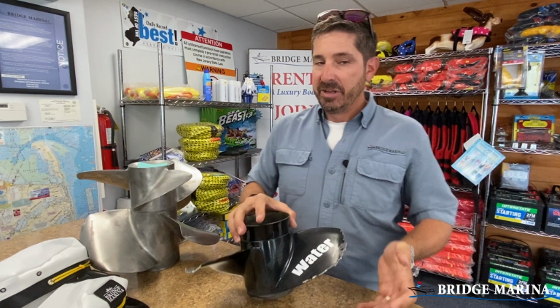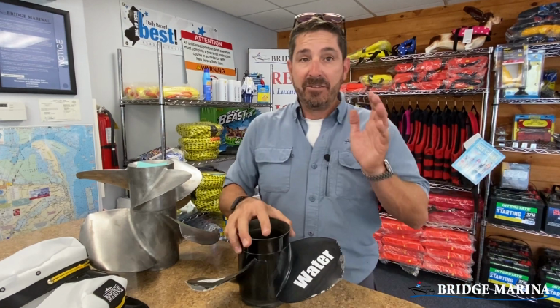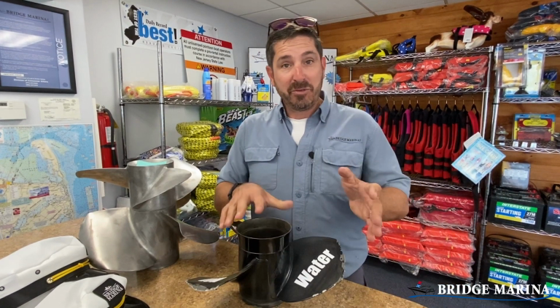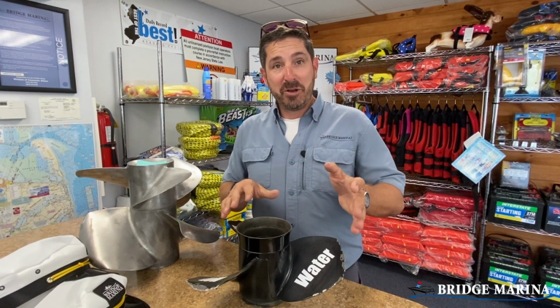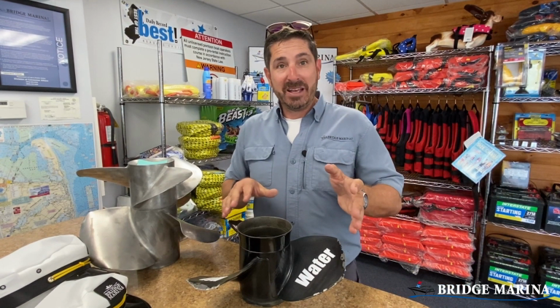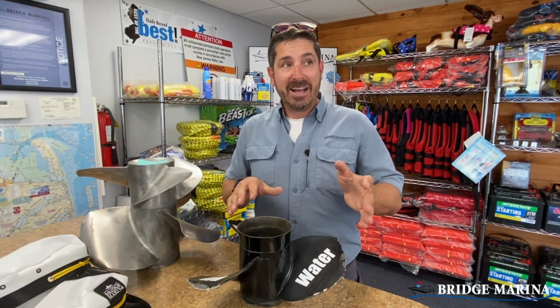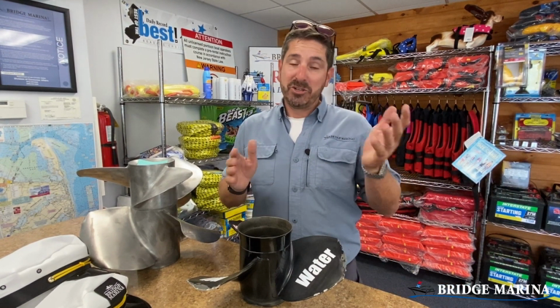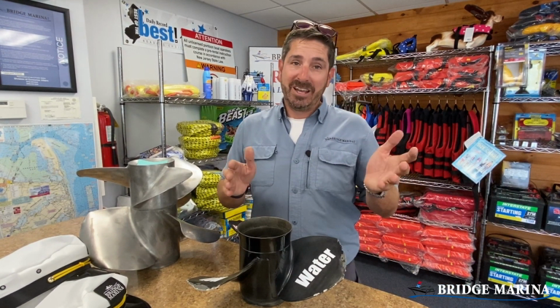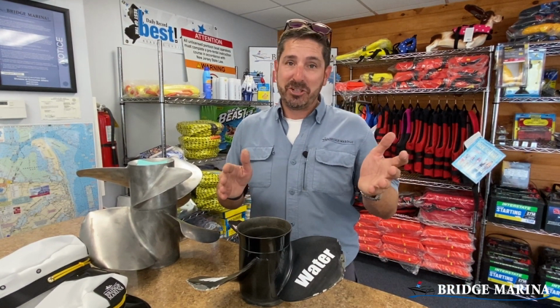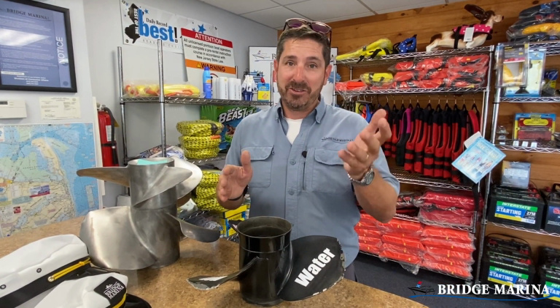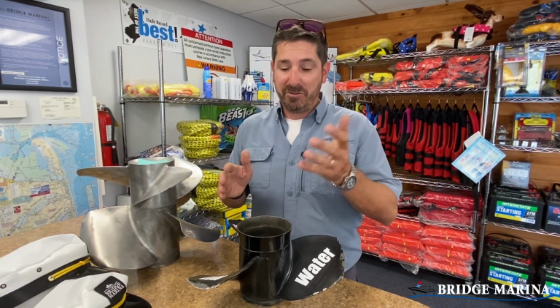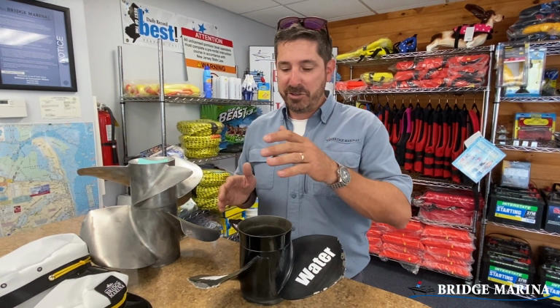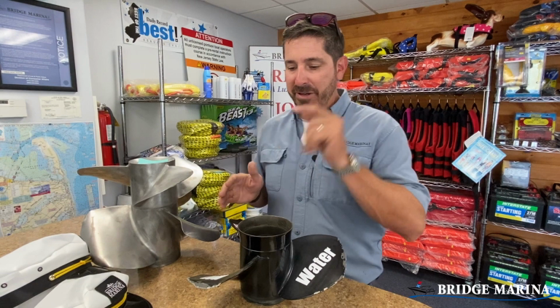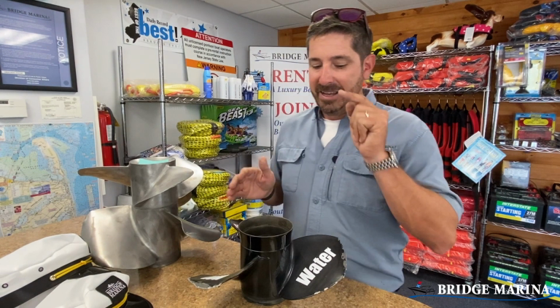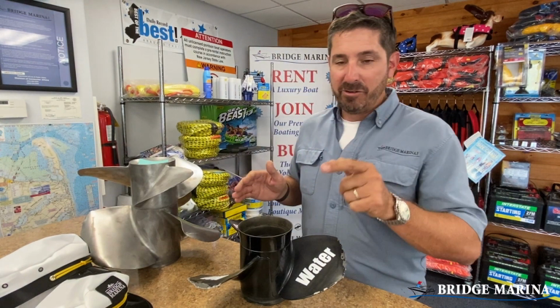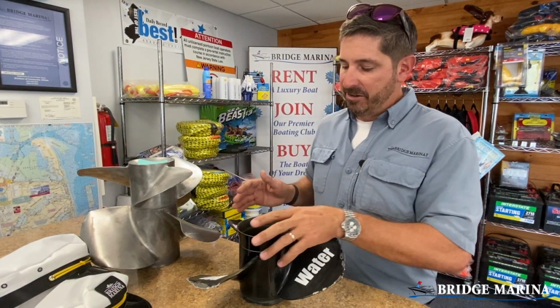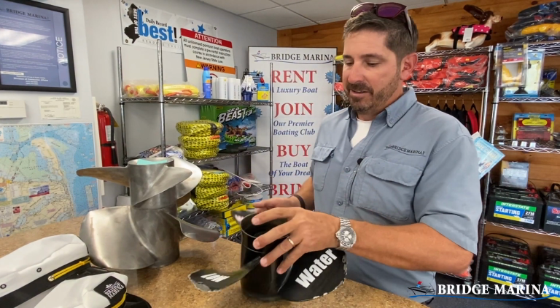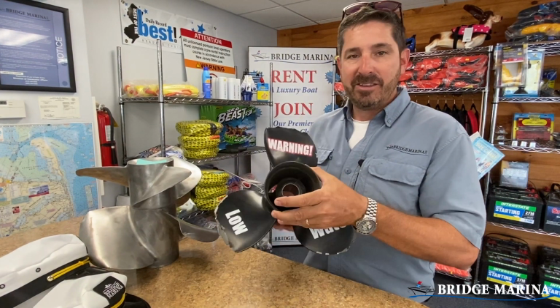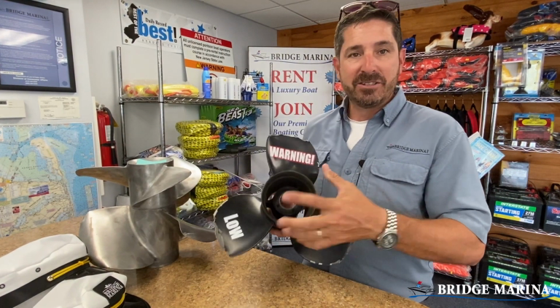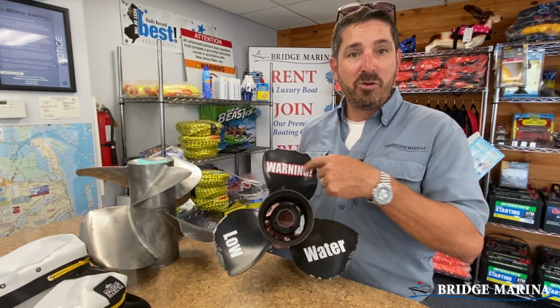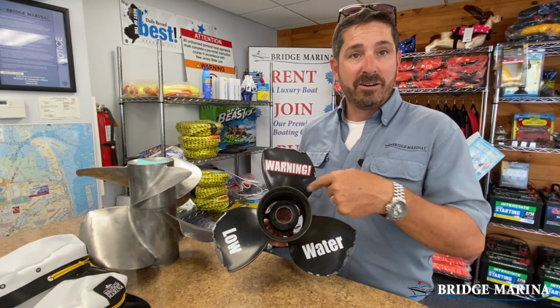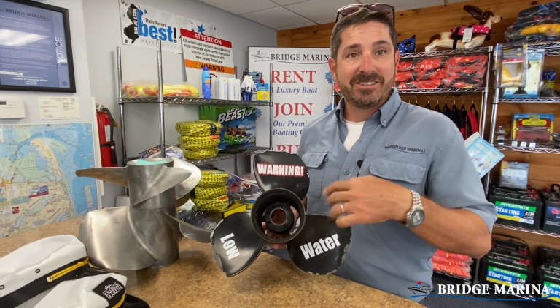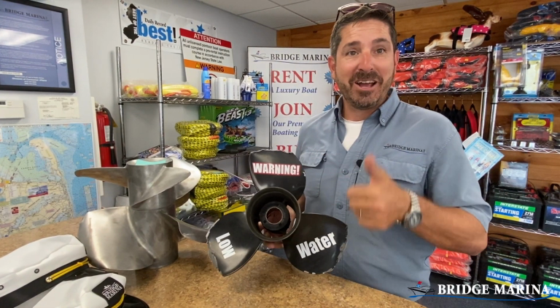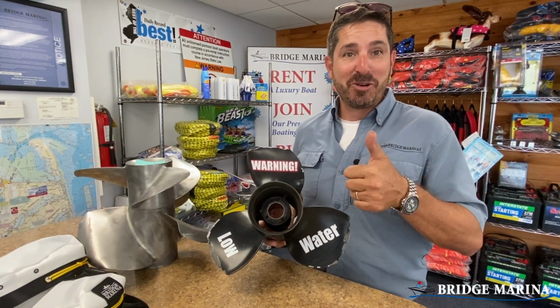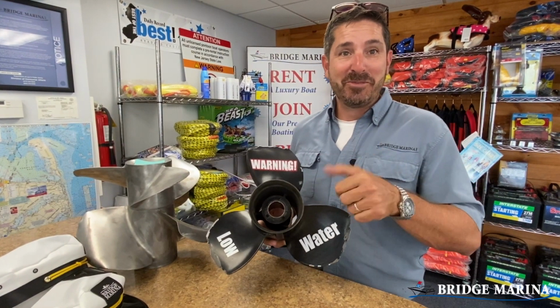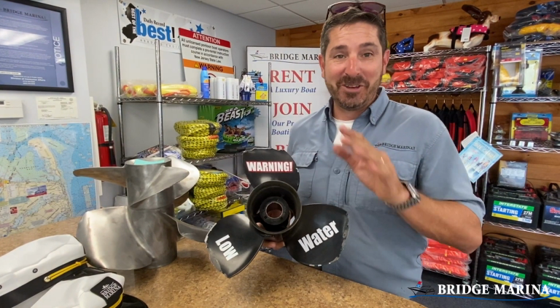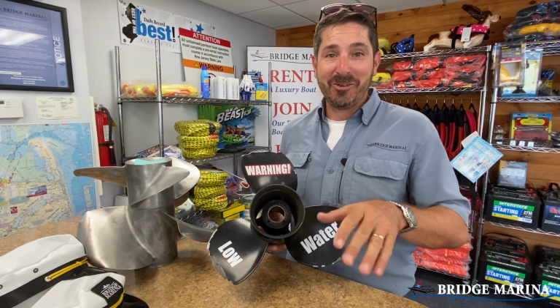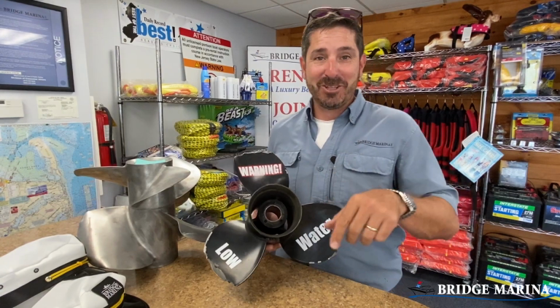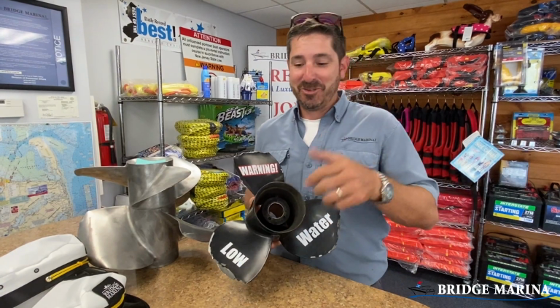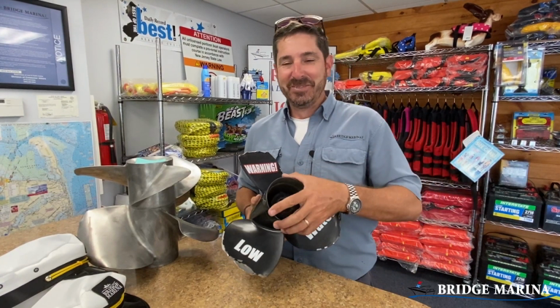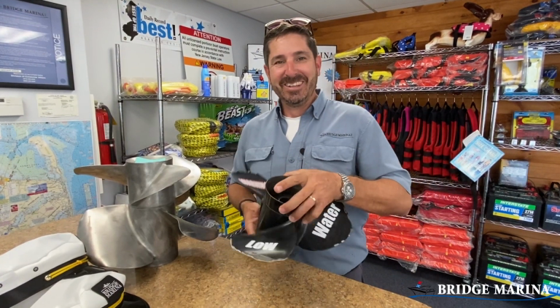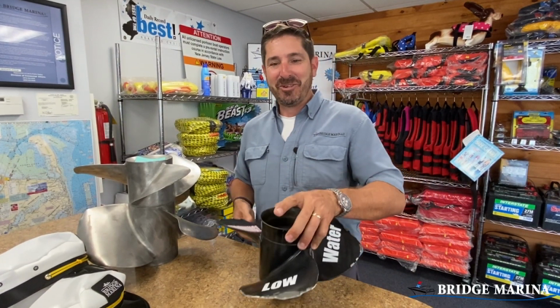So if you hit something with your boat, make sure you have somebody check it out — yourself or a service department. And a big reminder: when it's low water, slow down and trim up. Thanks for watching.